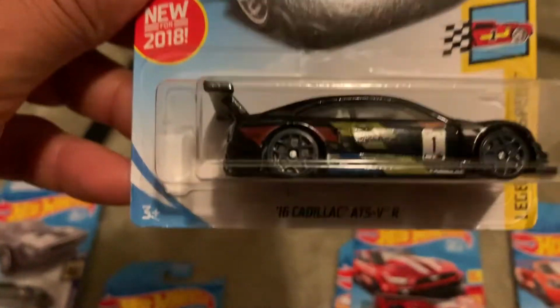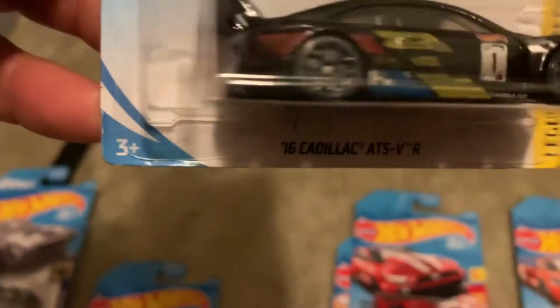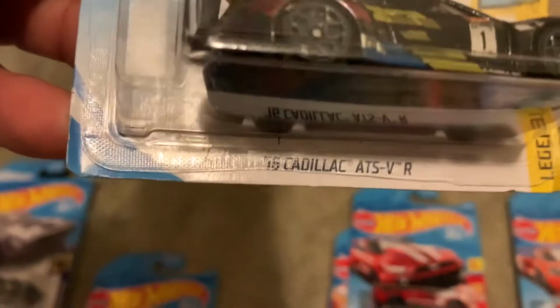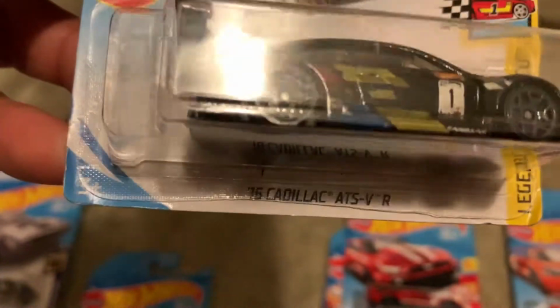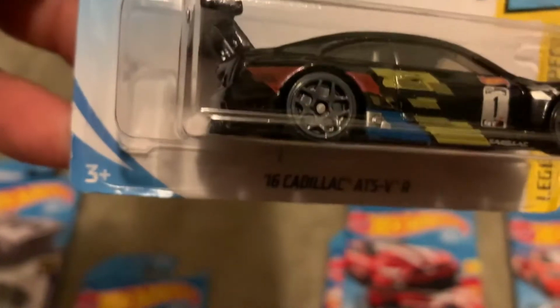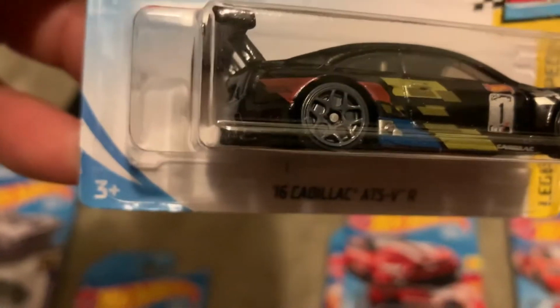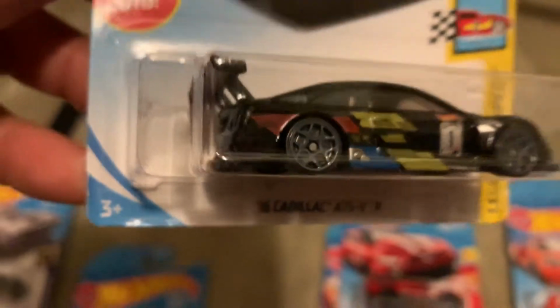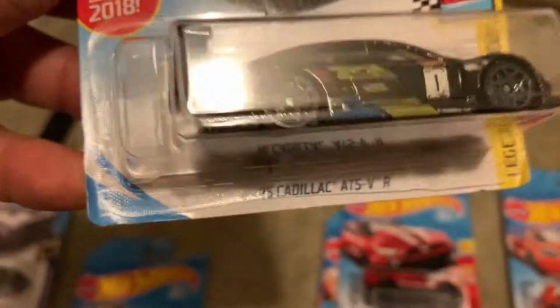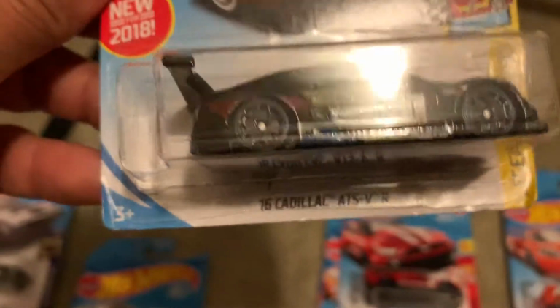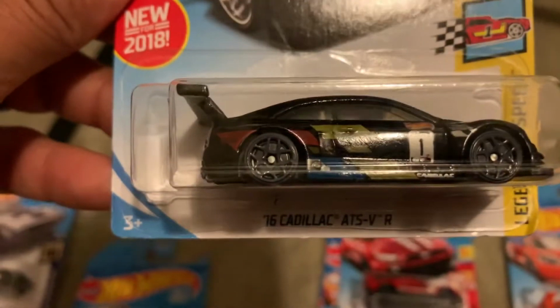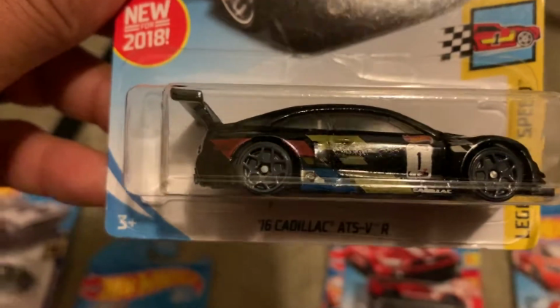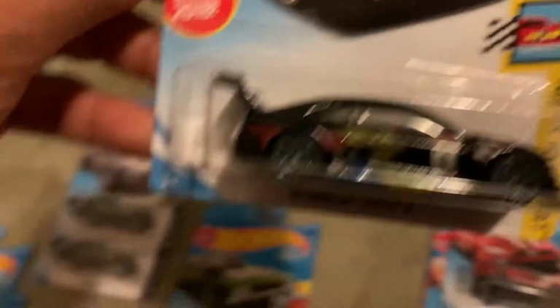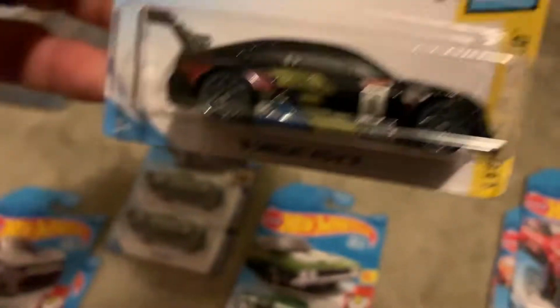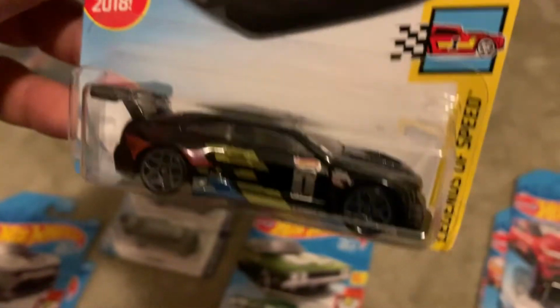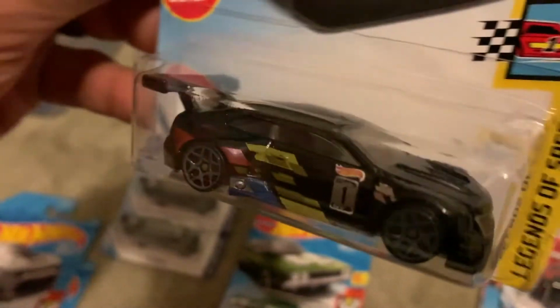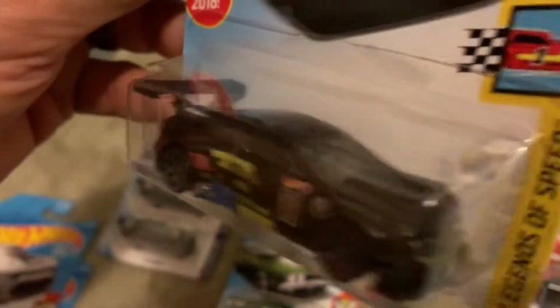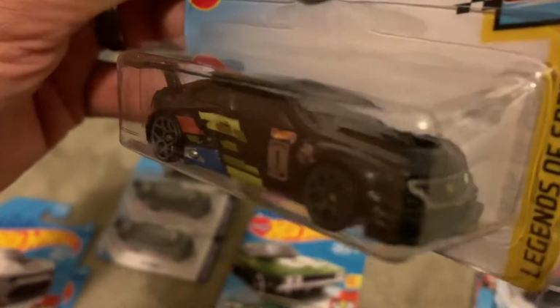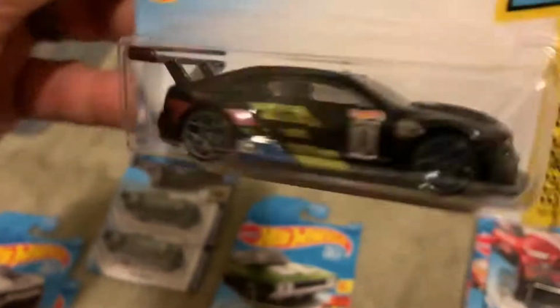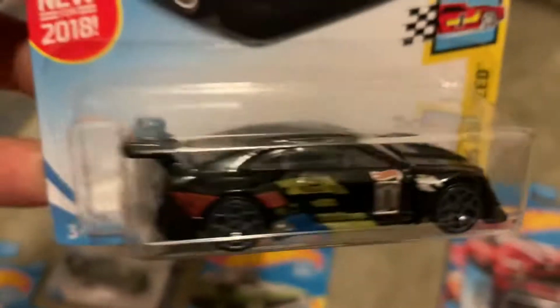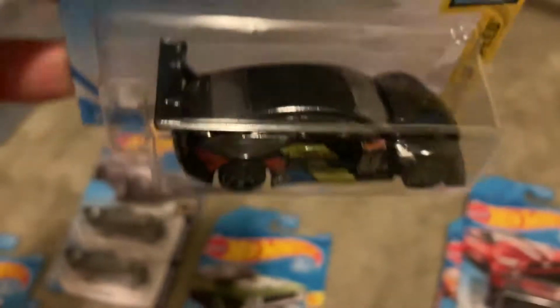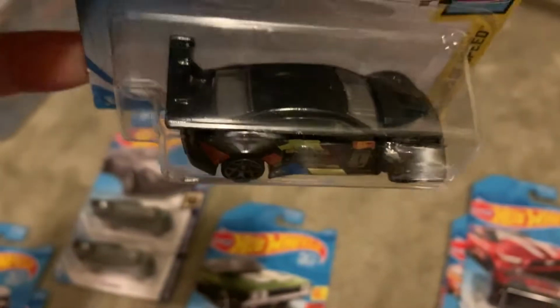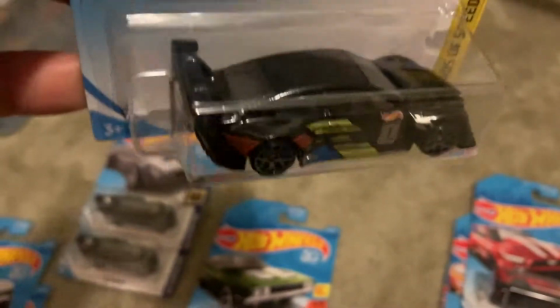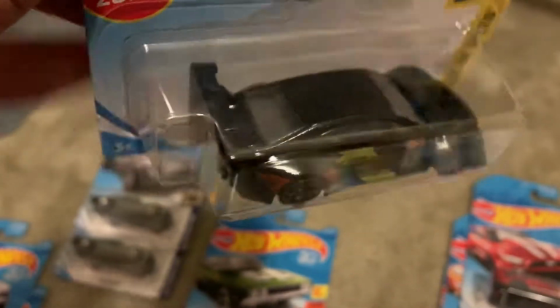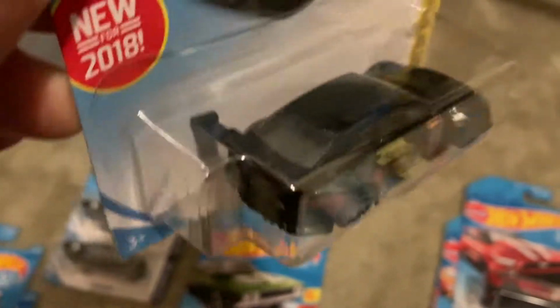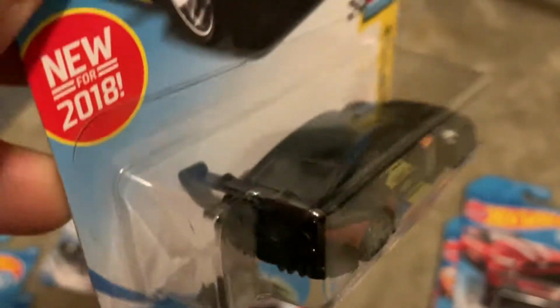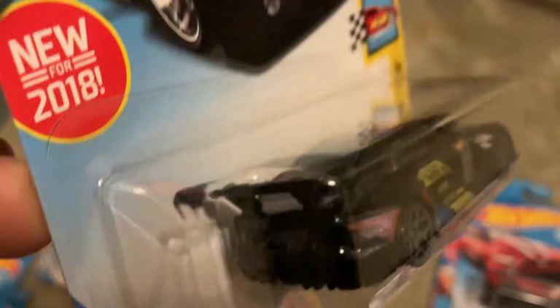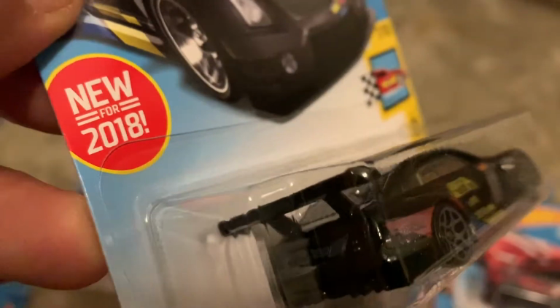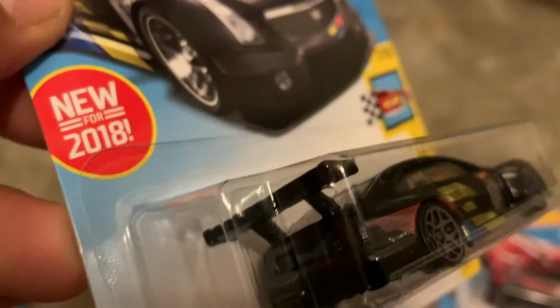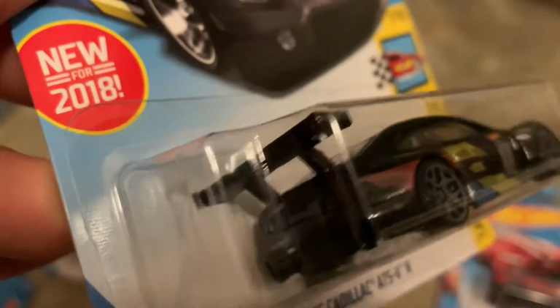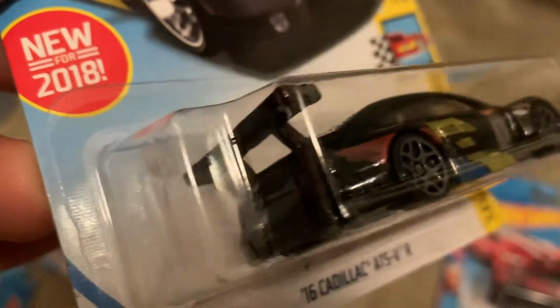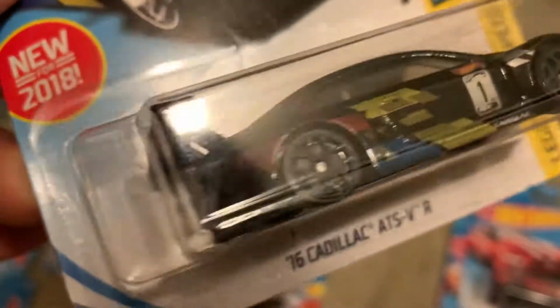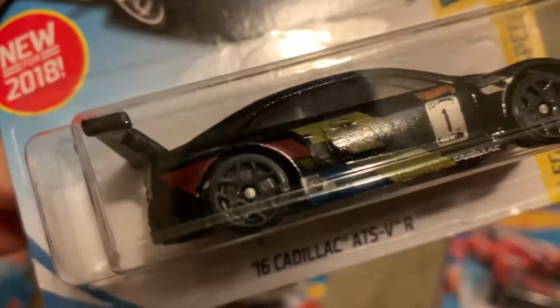Got this Cadillac here — nice little race car. It's got a really awesome spoiler.